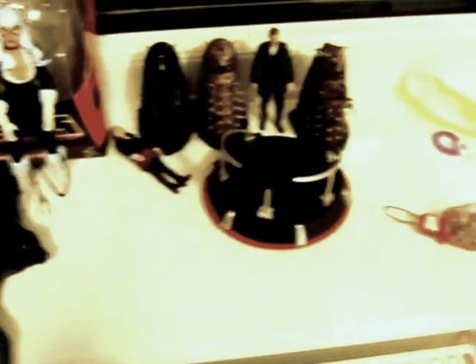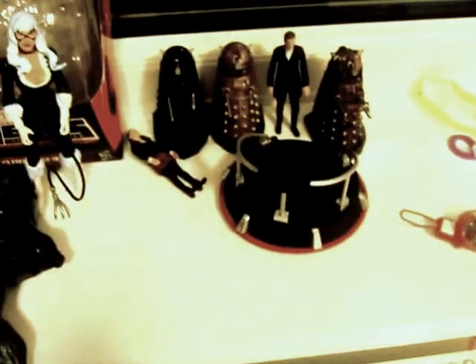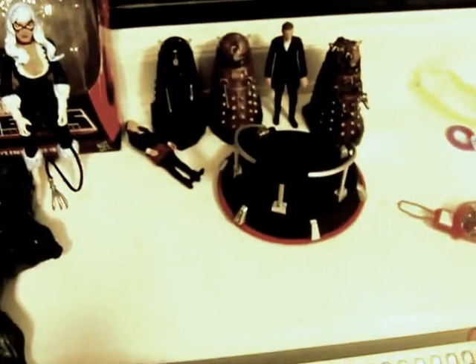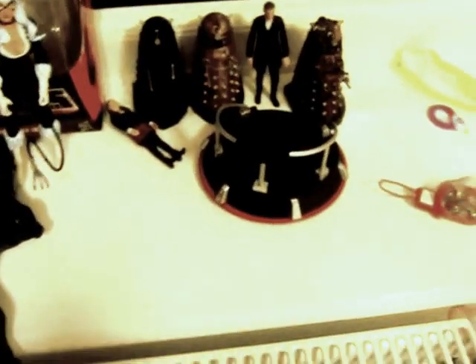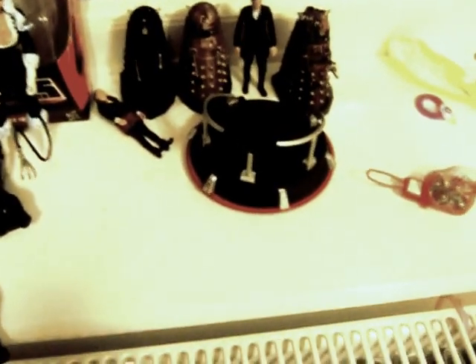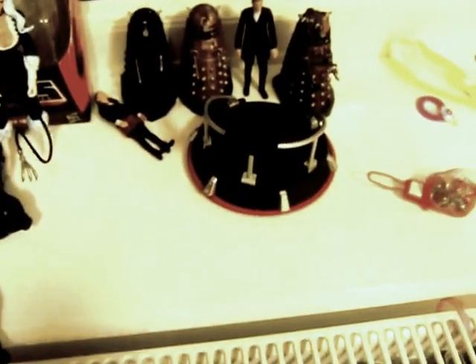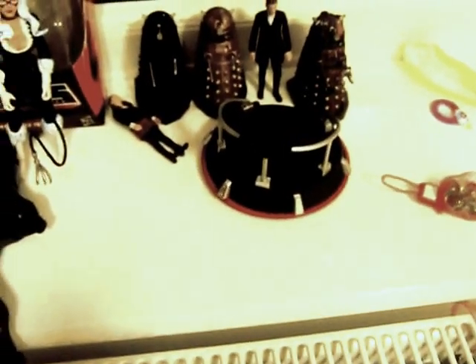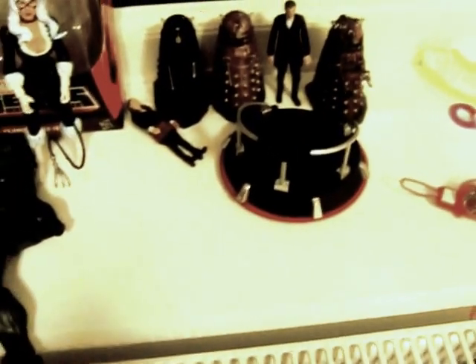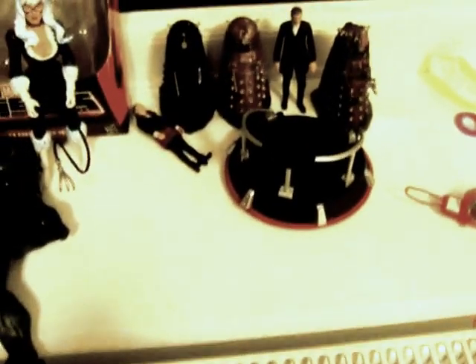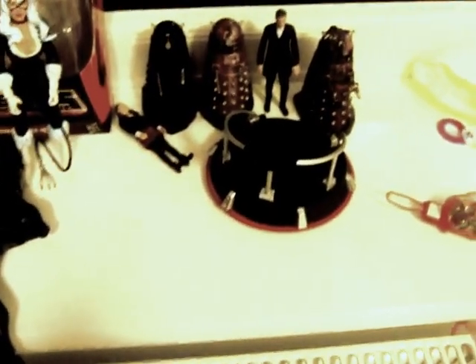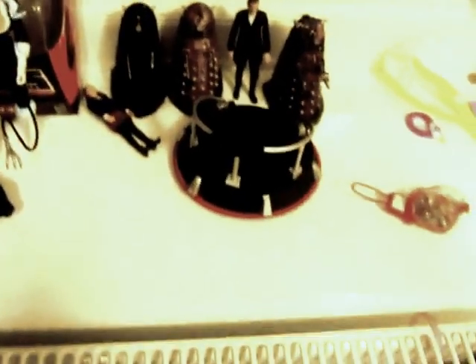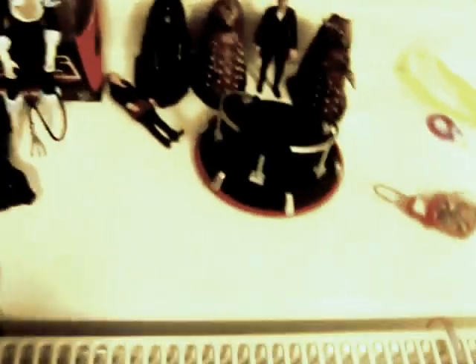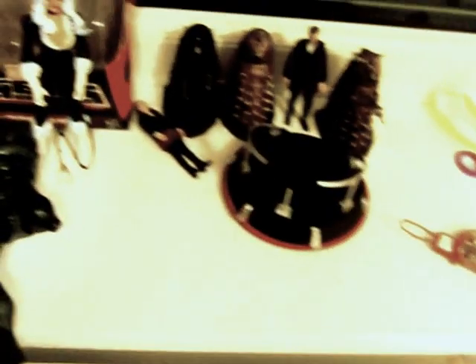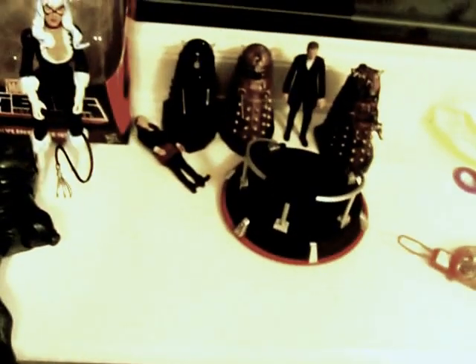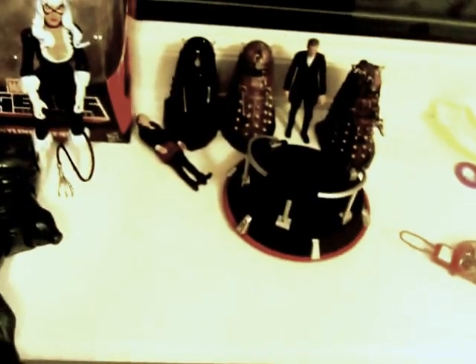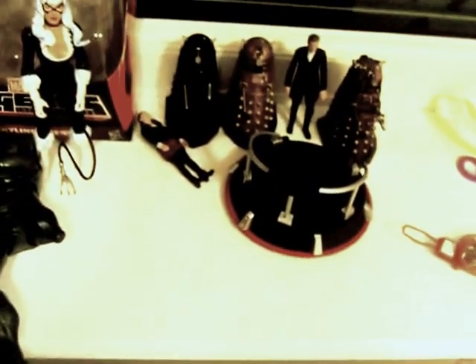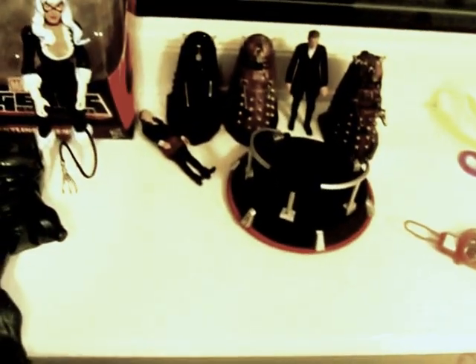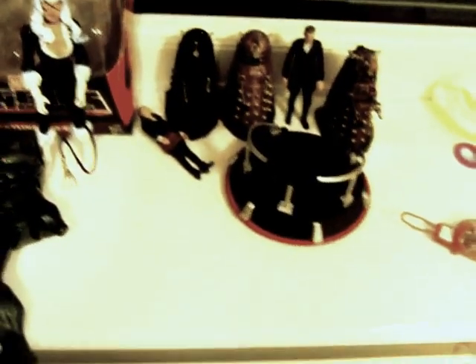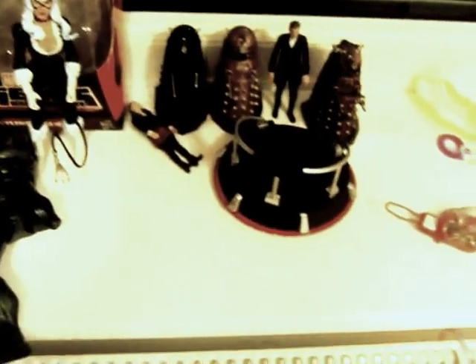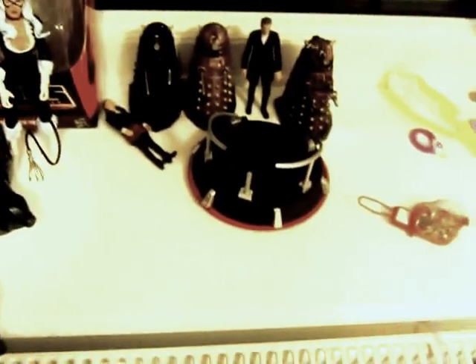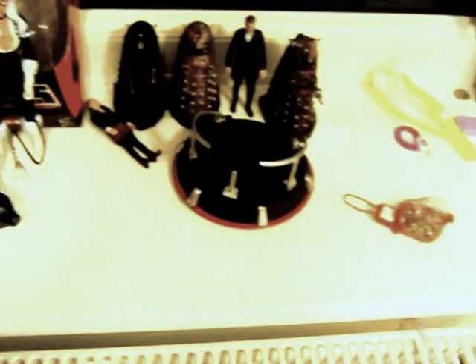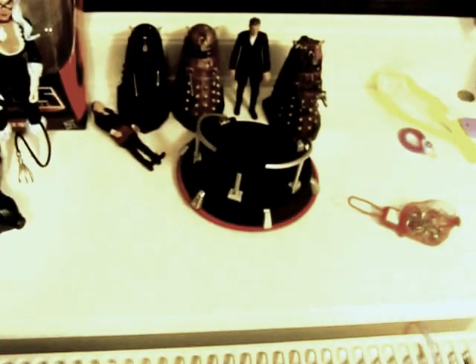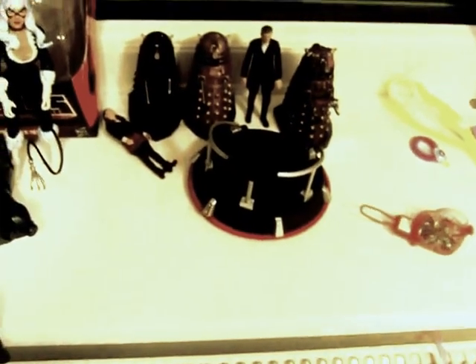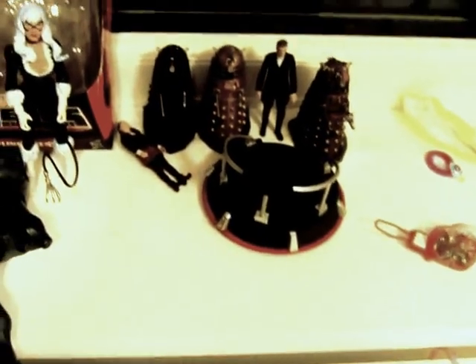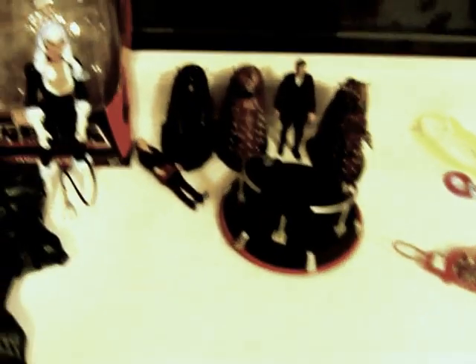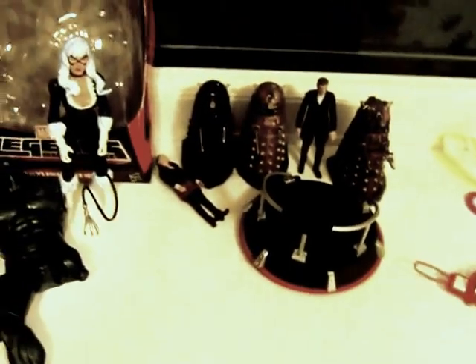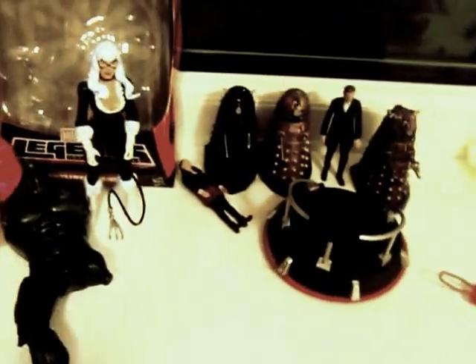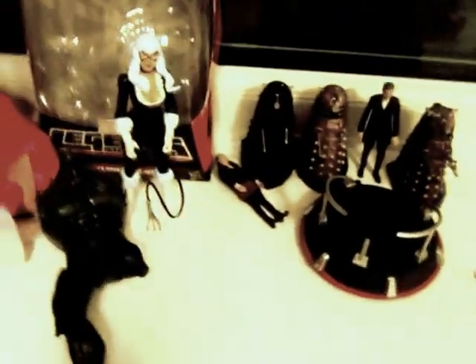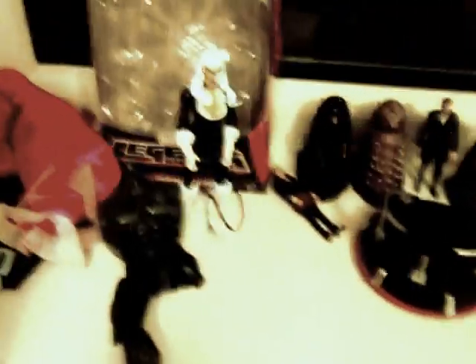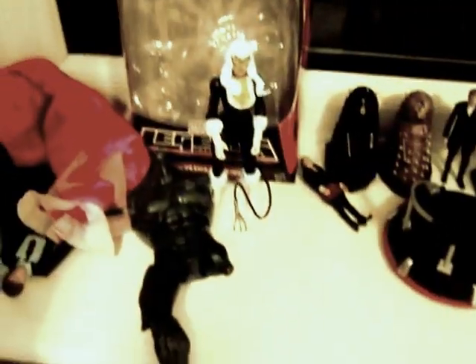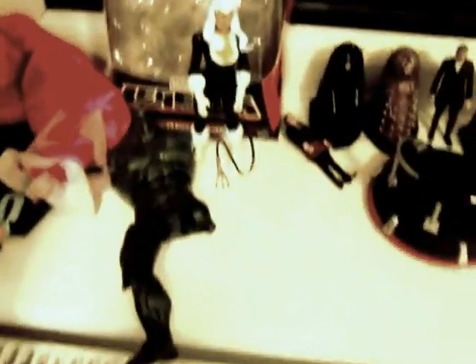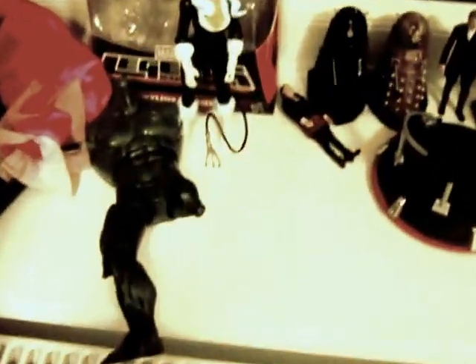Hey YouTubers, today I'm doing a haul video. So yeah, let's see what we've got.